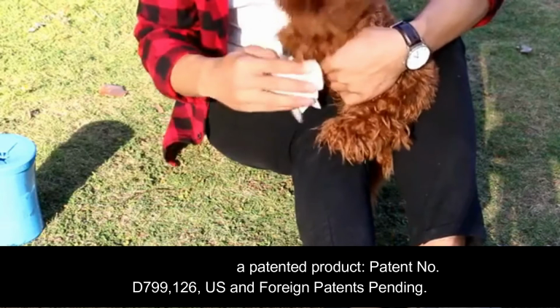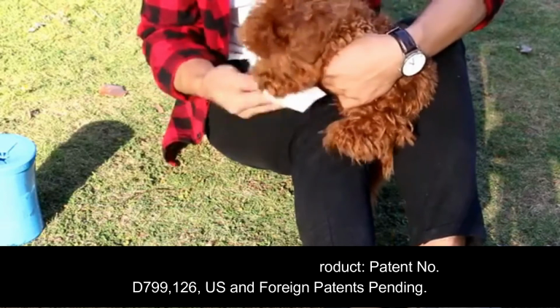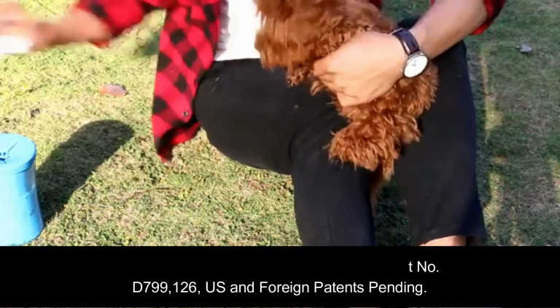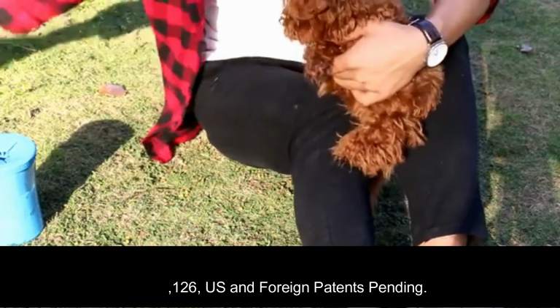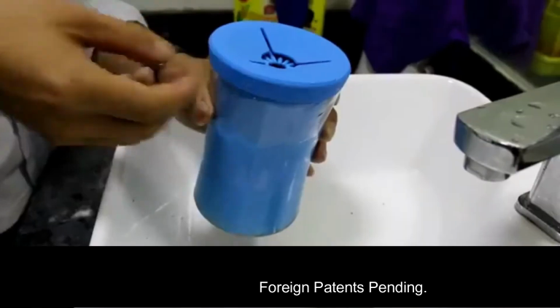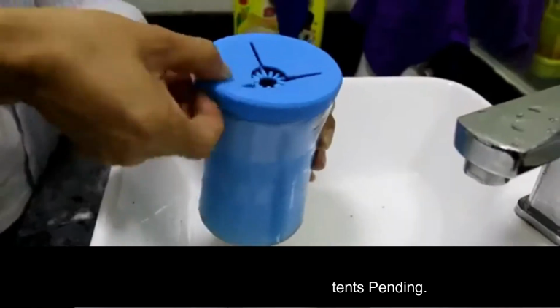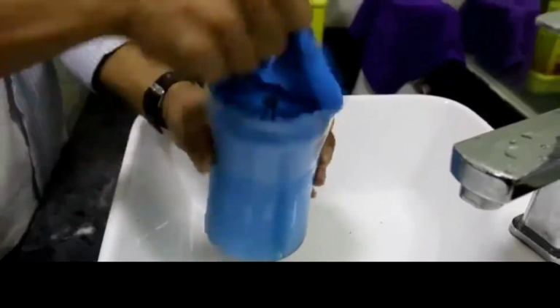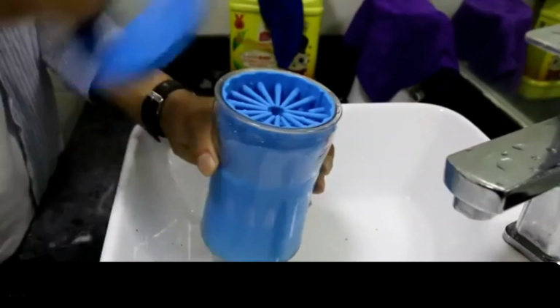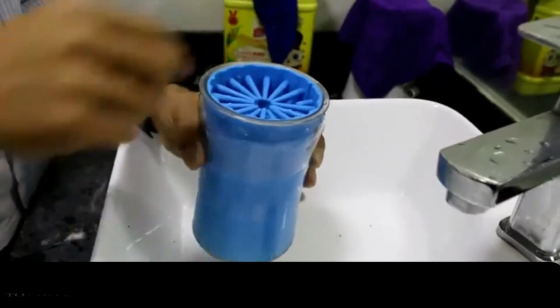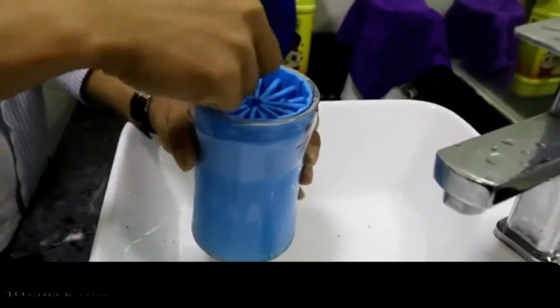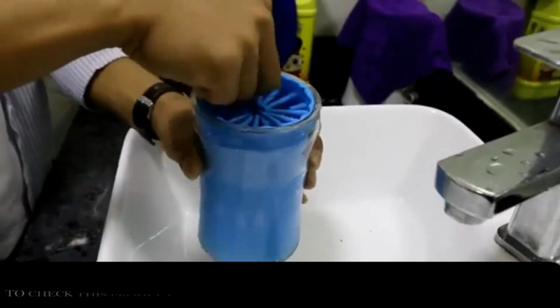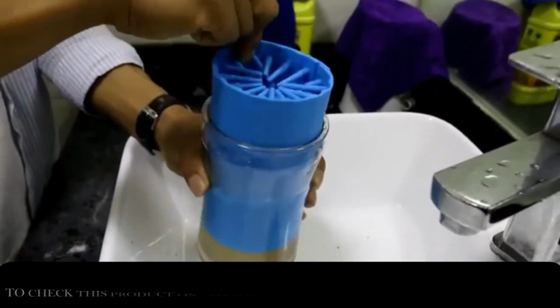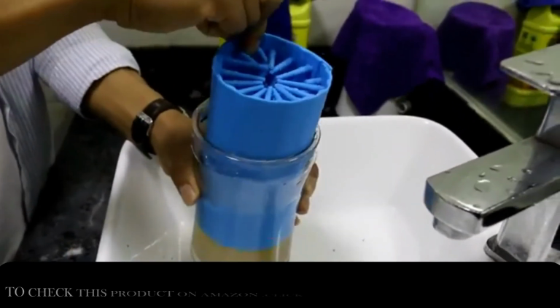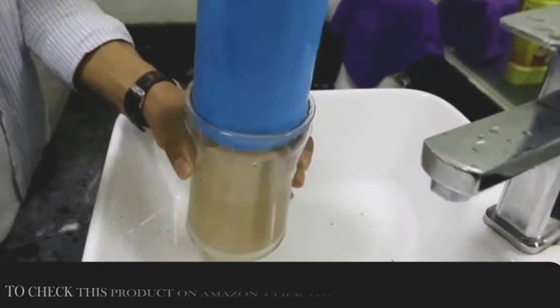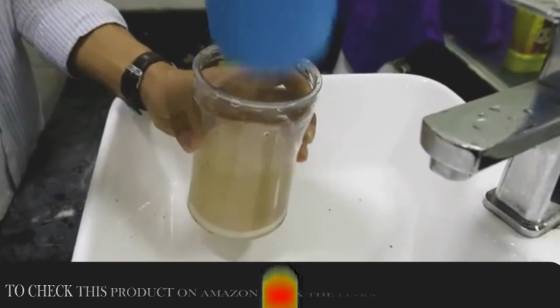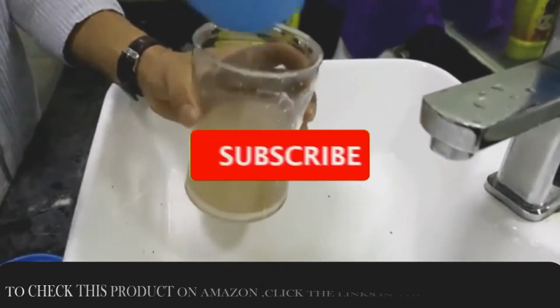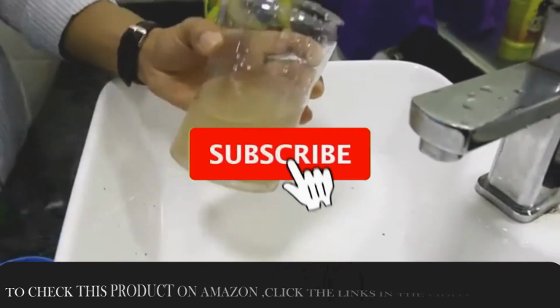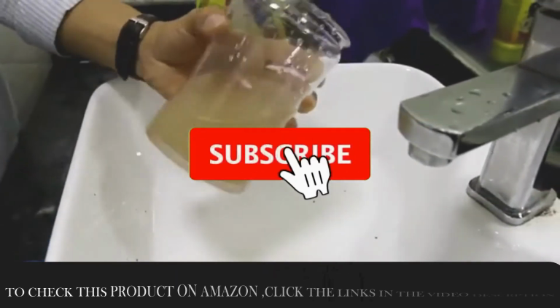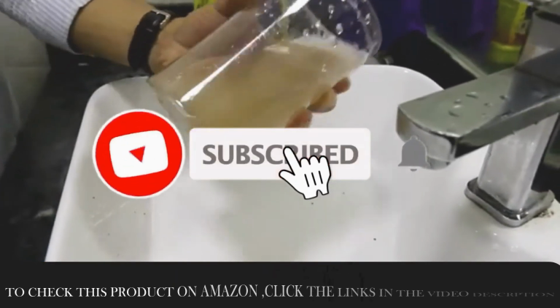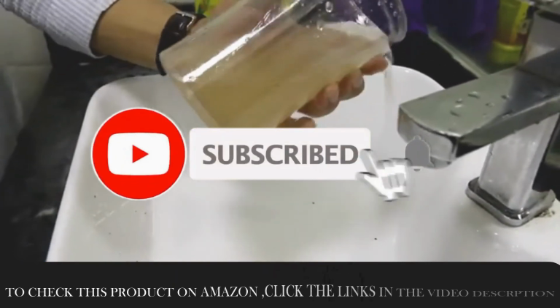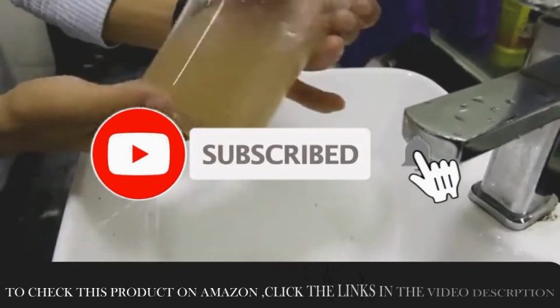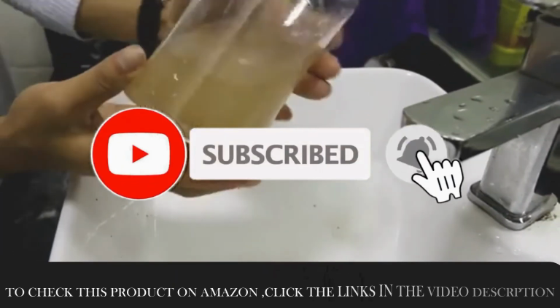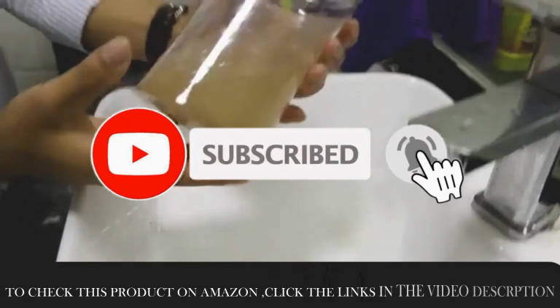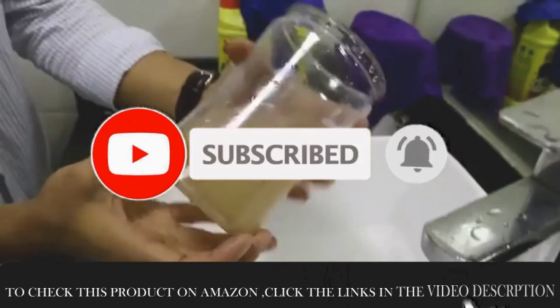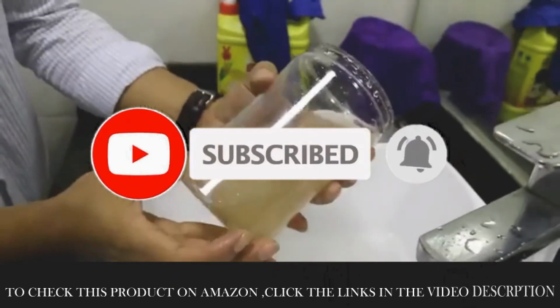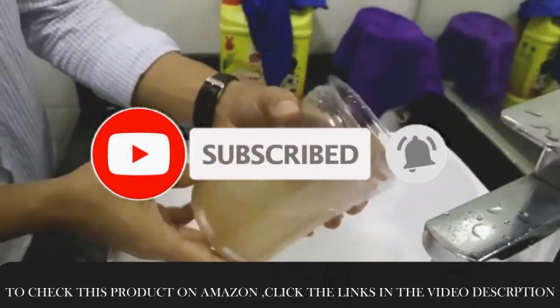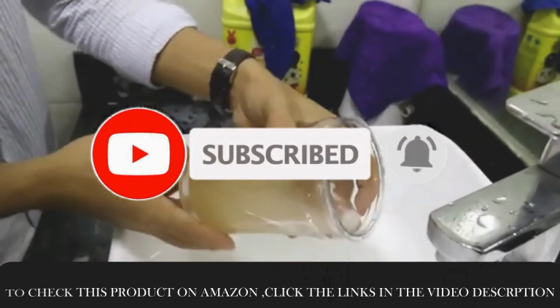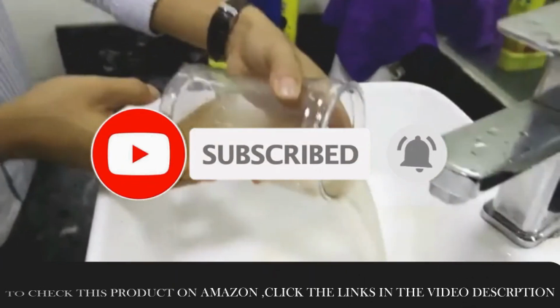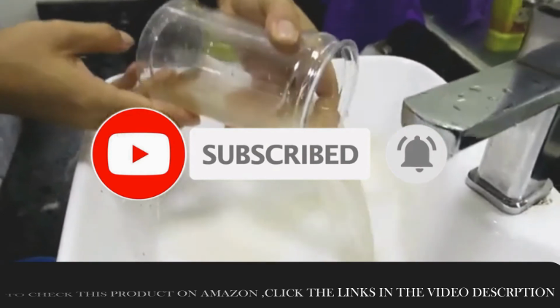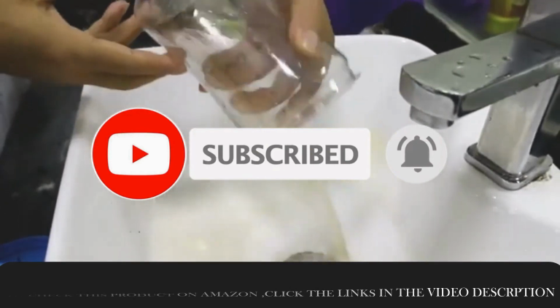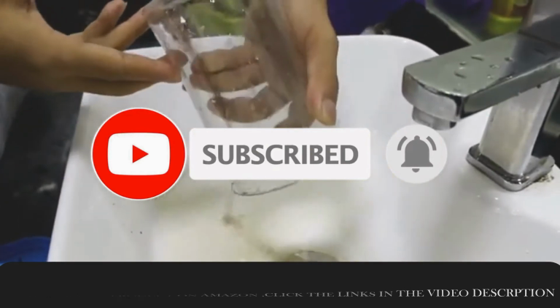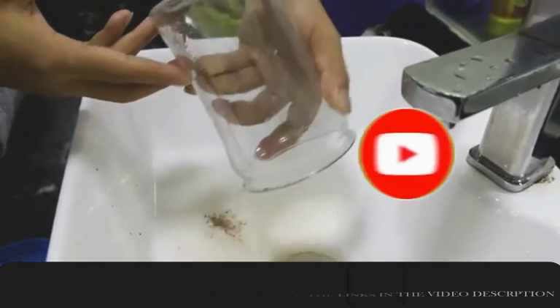USA and foreign patent pending. I hope you liked the video — please like, share, and subscribe to the channel, and don't forget to press the bell icon. To check this product on Amazon, click the link in the video description.